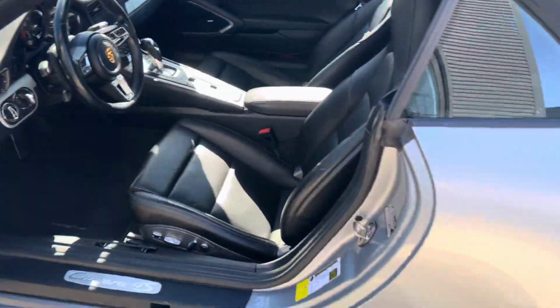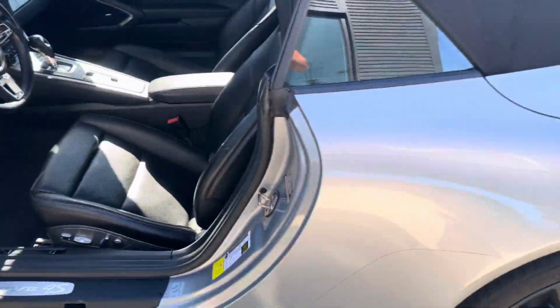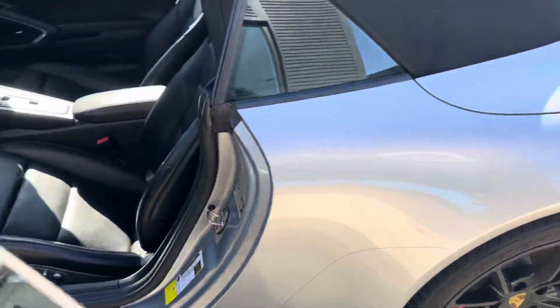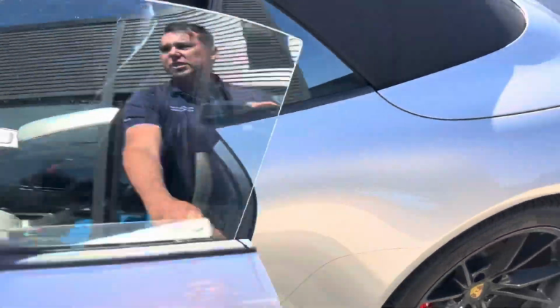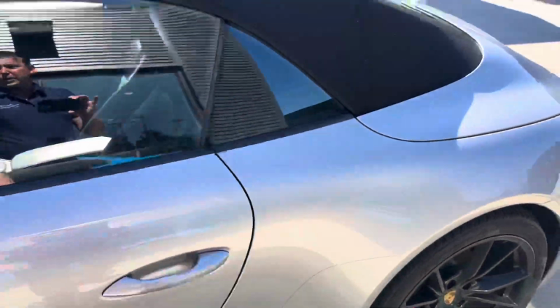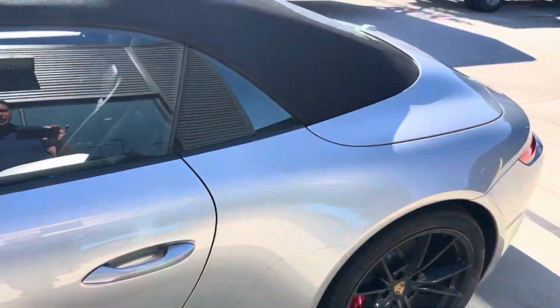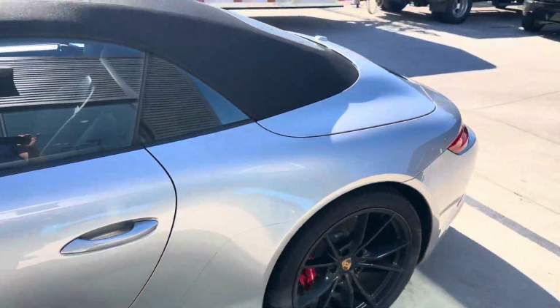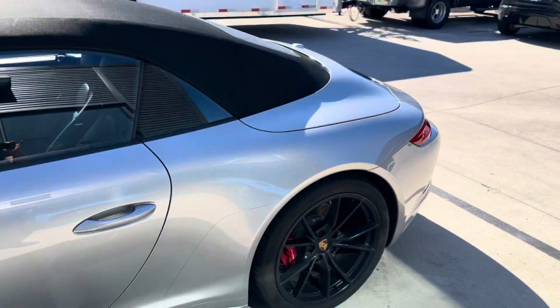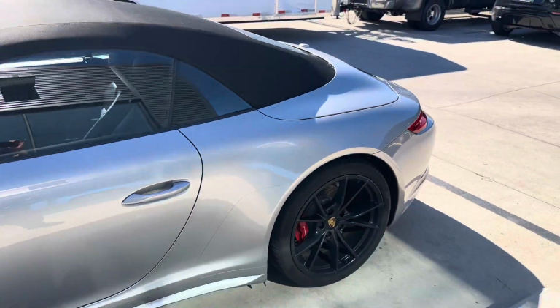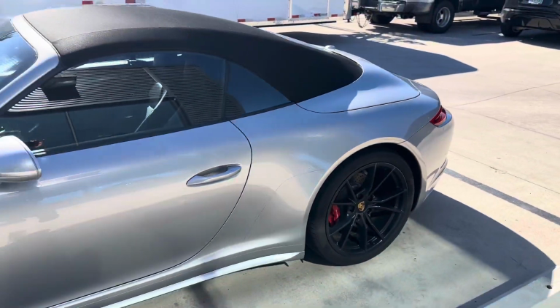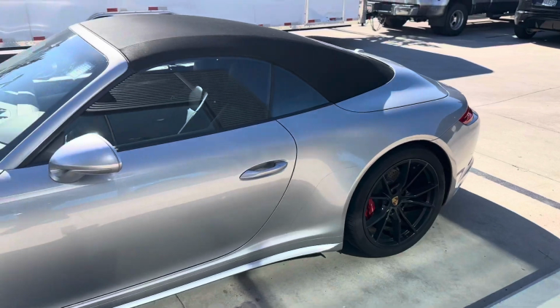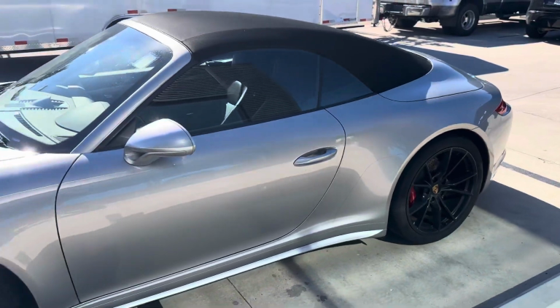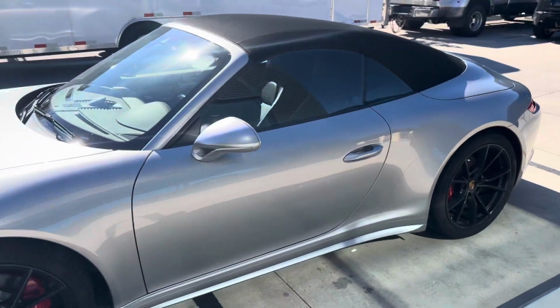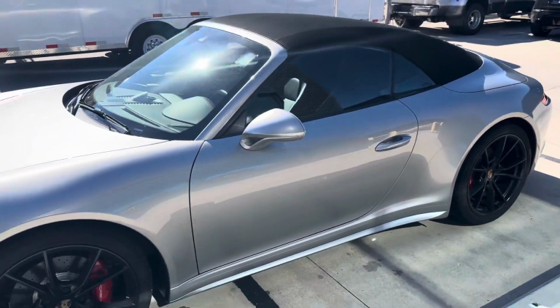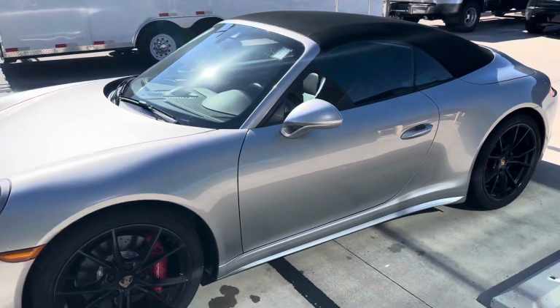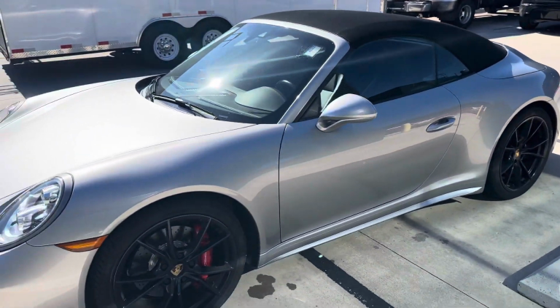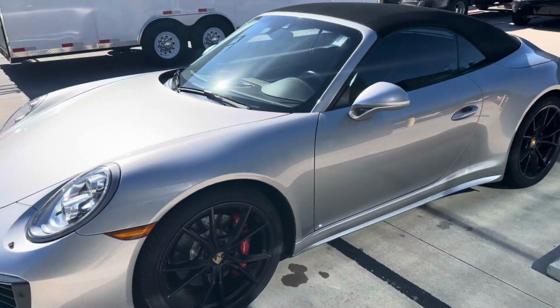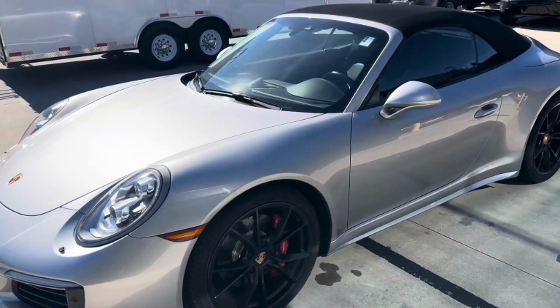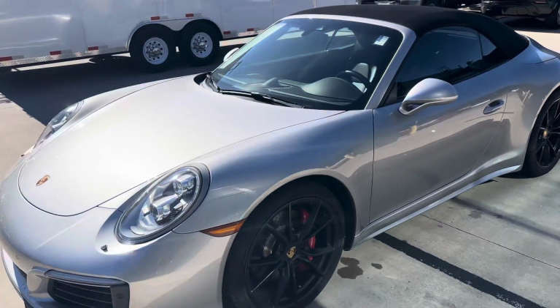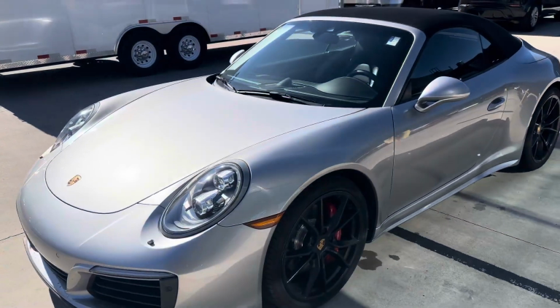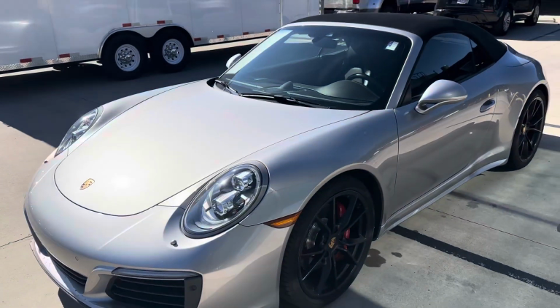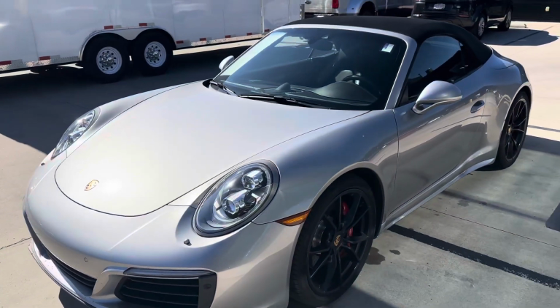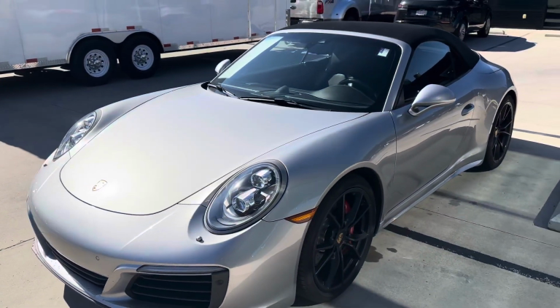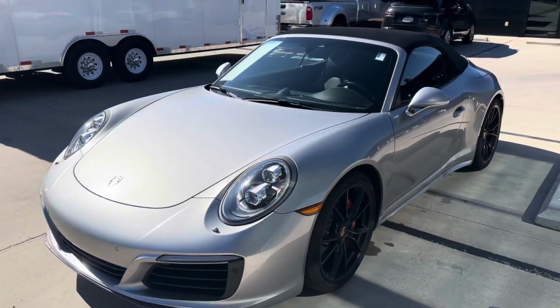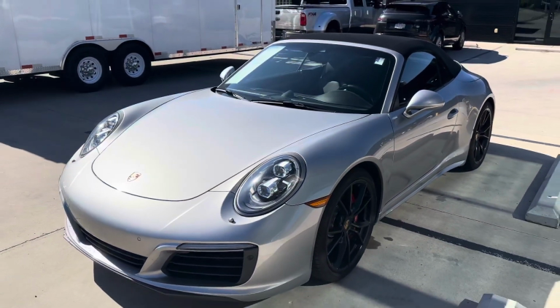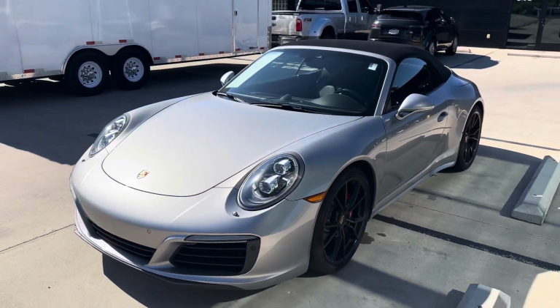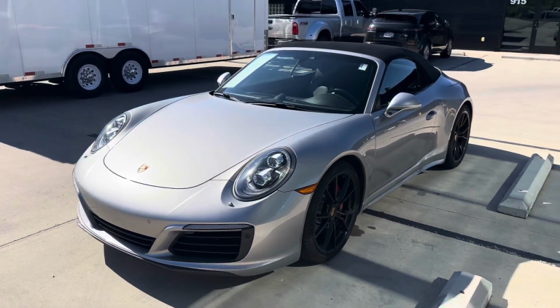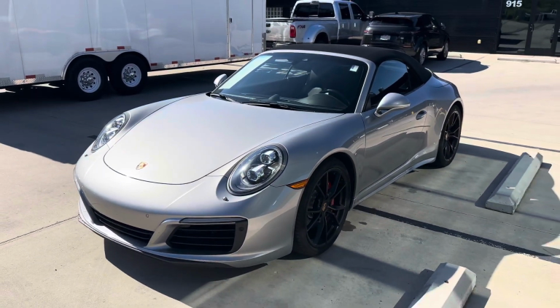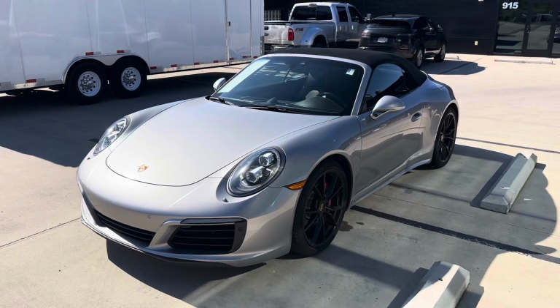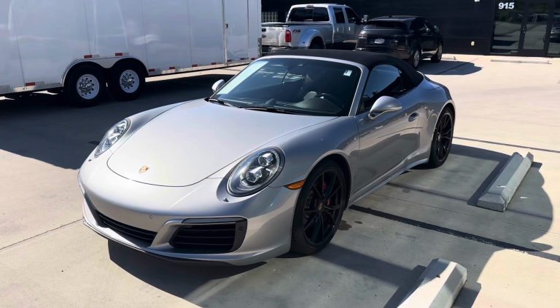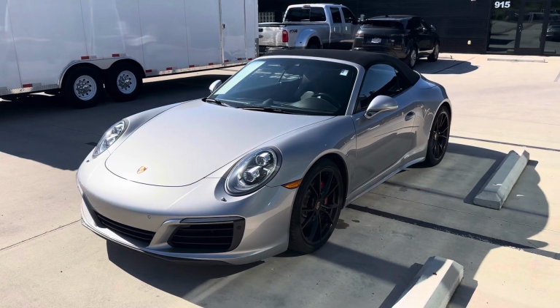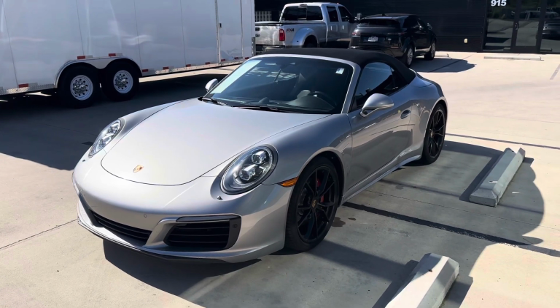If you have any questions about it, let me know. Look forward to chatting about the car. My number is 612-961-2381. Talk to you soon.